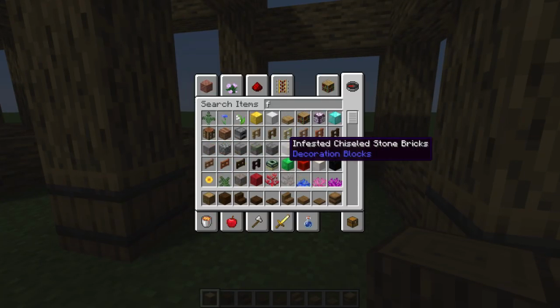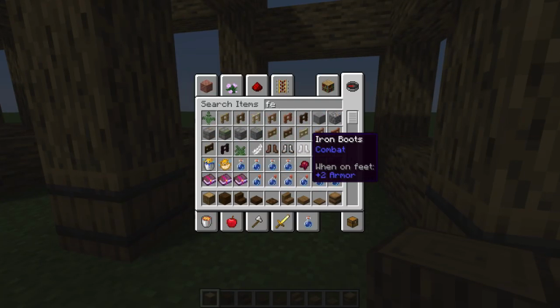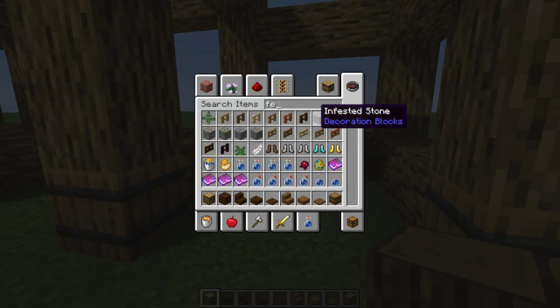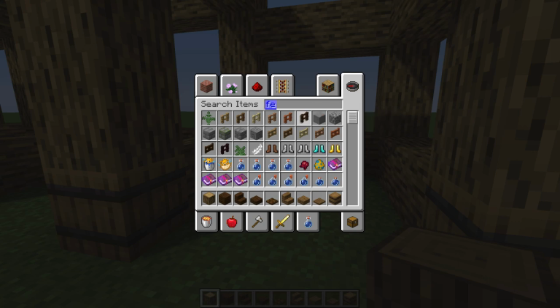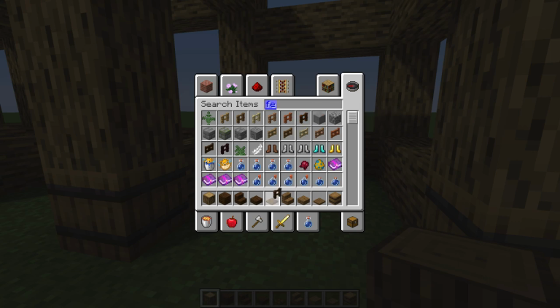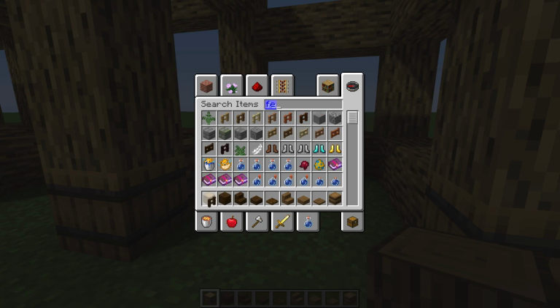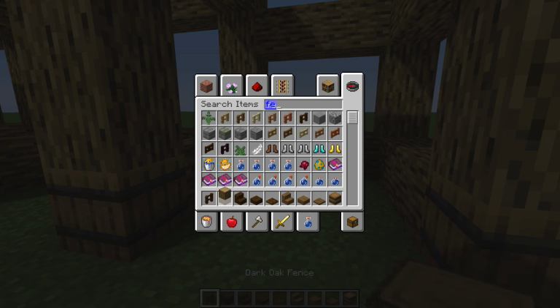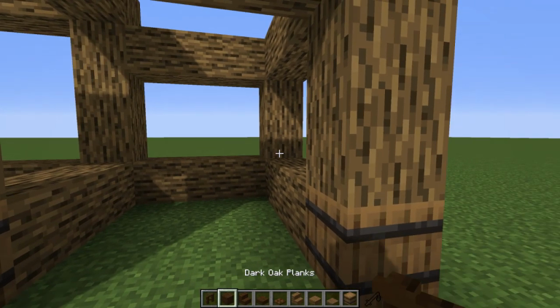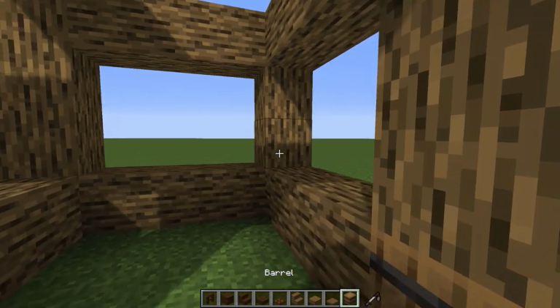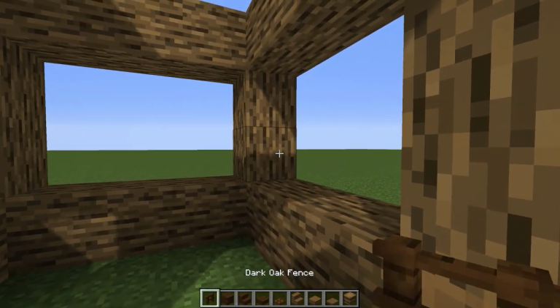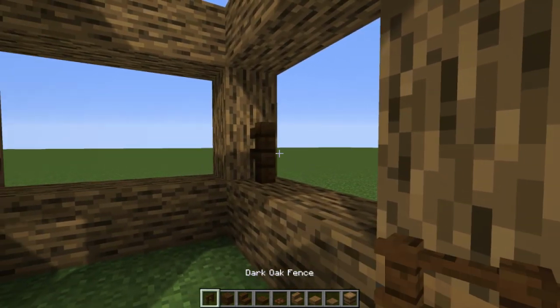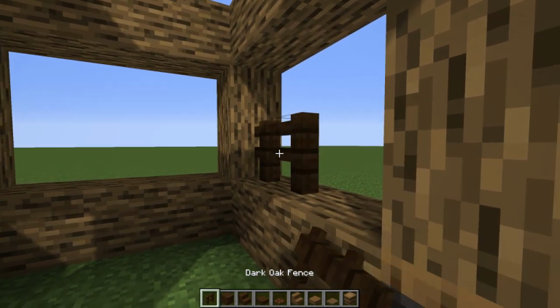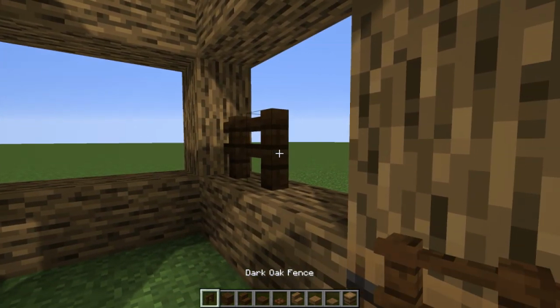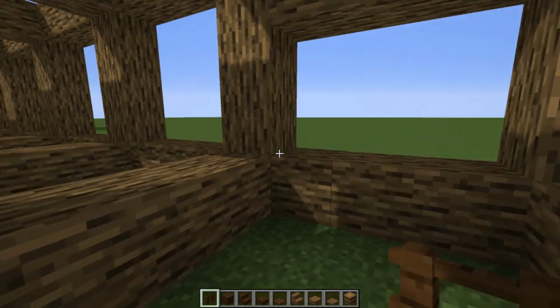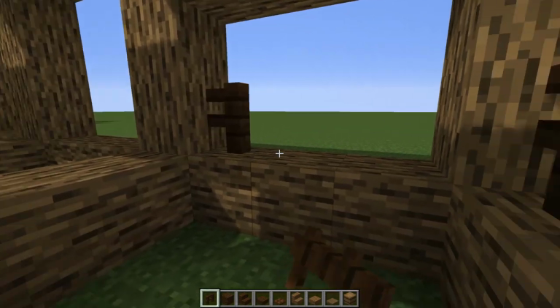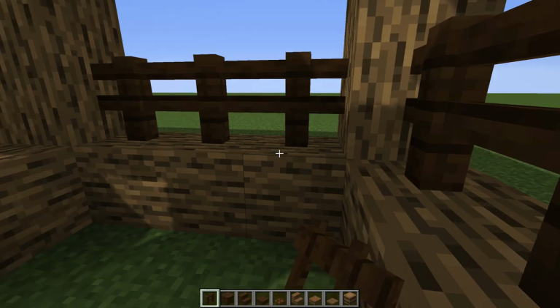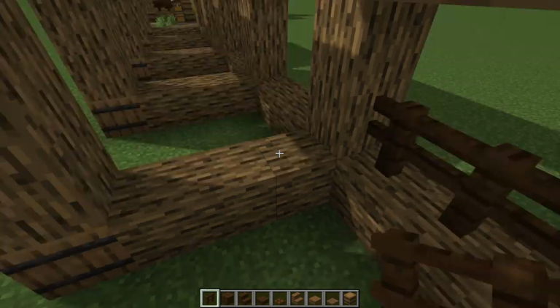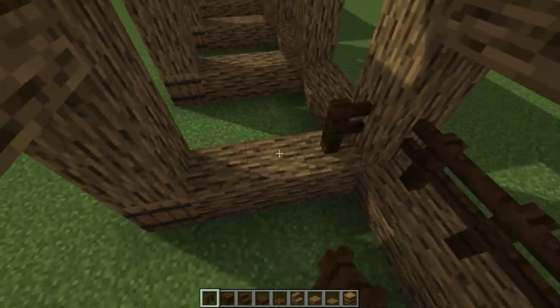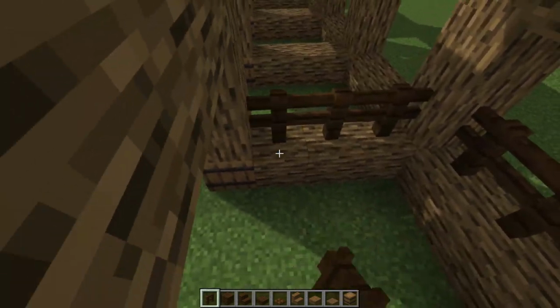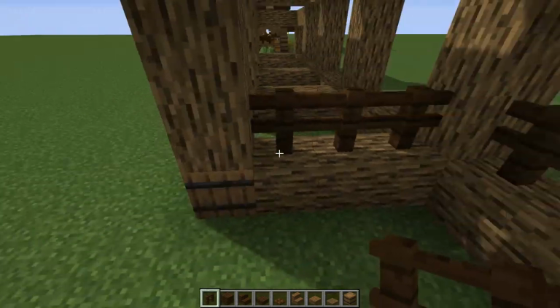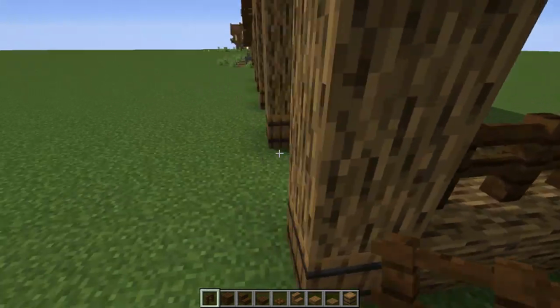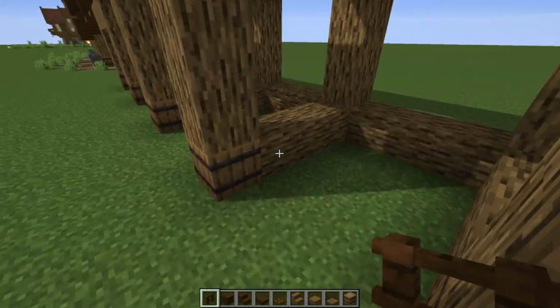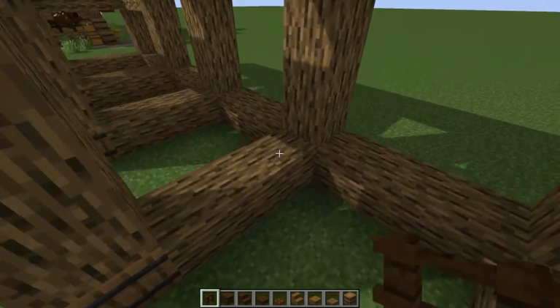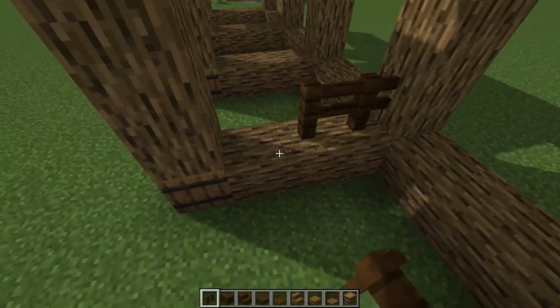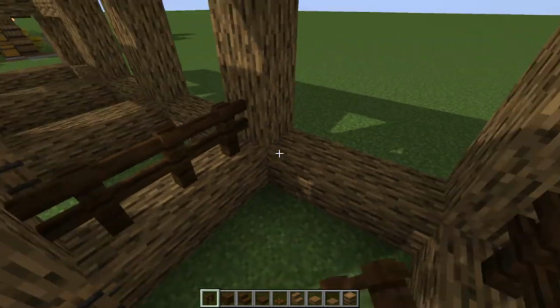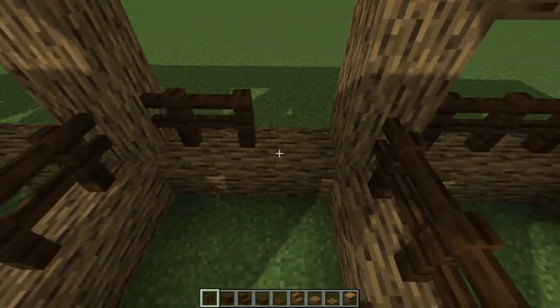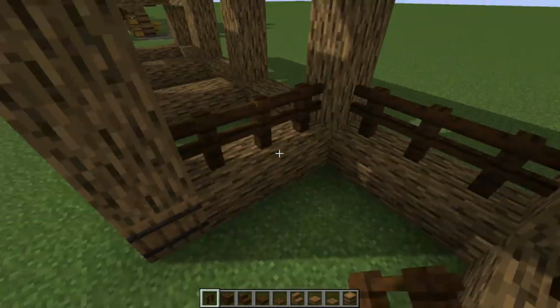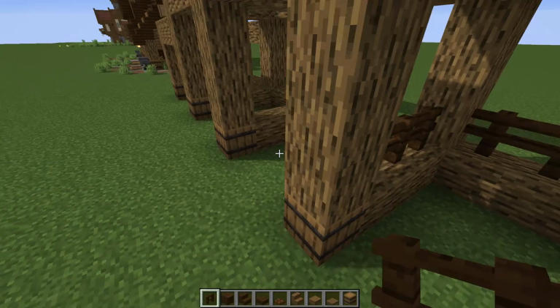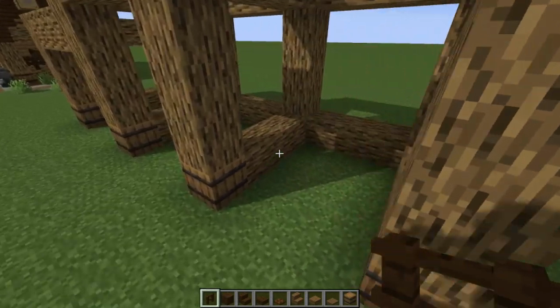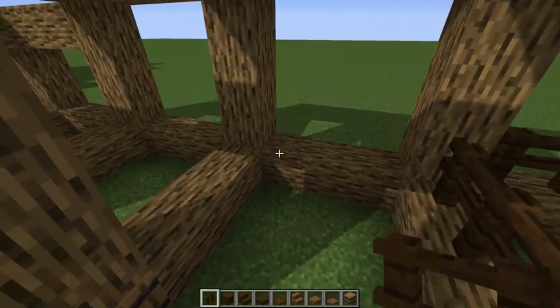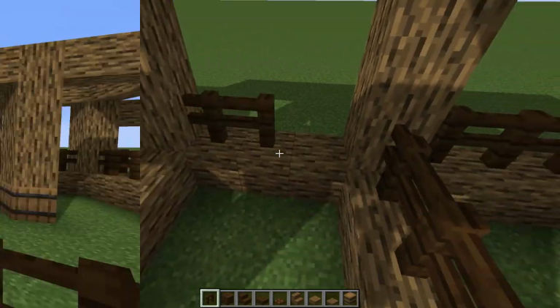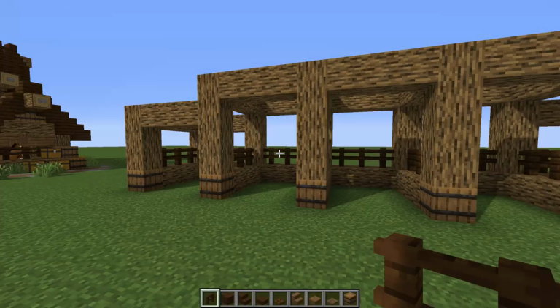Then we're going to grab some fences - I'm going with dark oak fence on this one, but you can use any fence you want. I'm going to put fences on the top so the horses don't go to the next pod or leave by the back. Let's go ahead and put this all on the top.